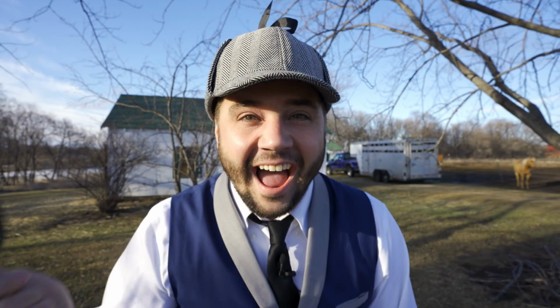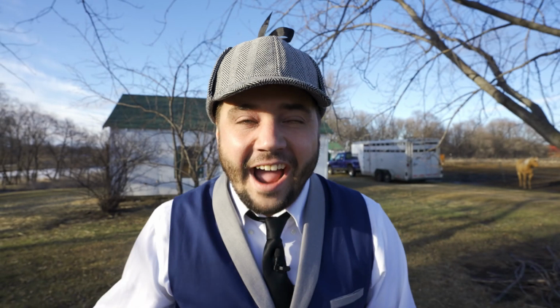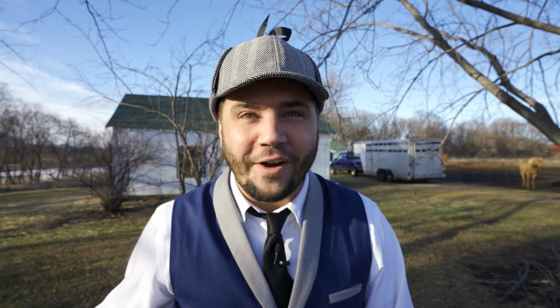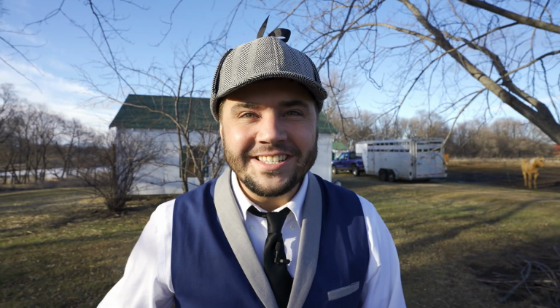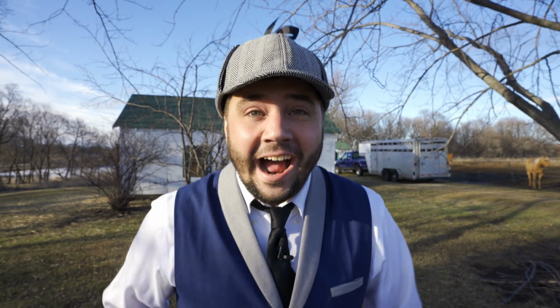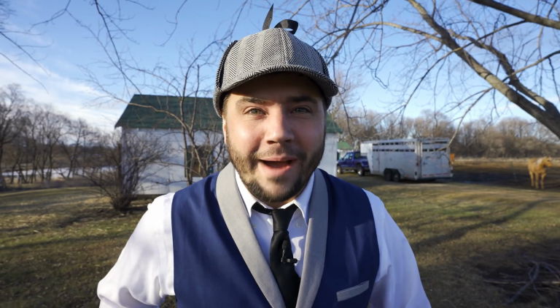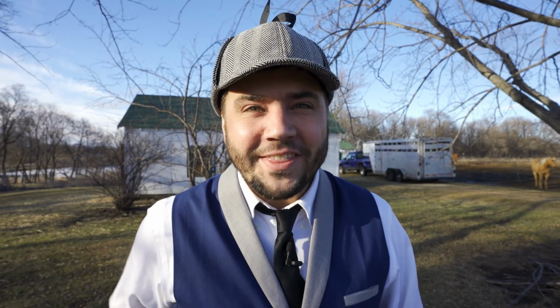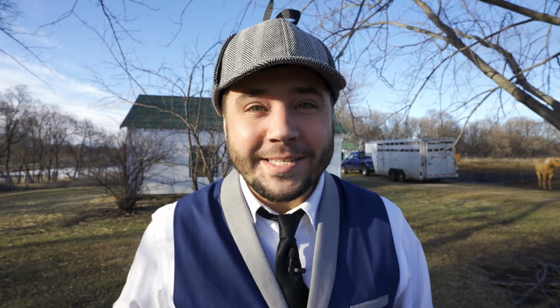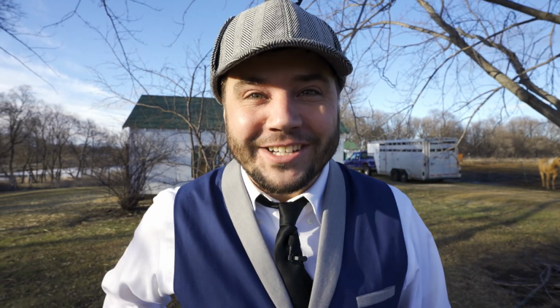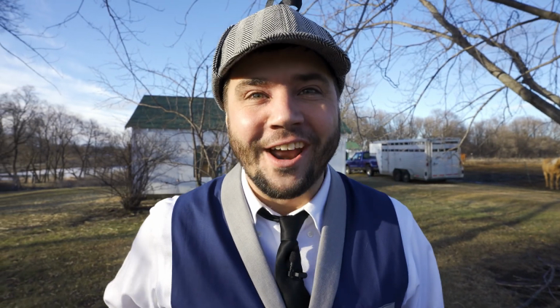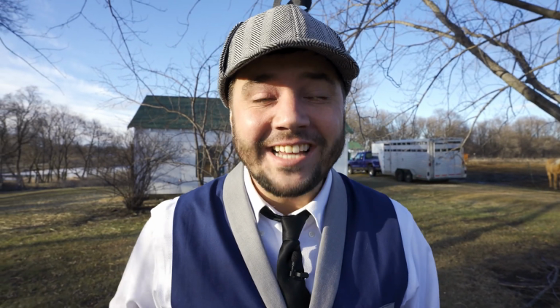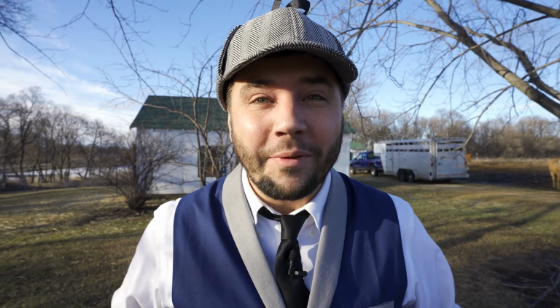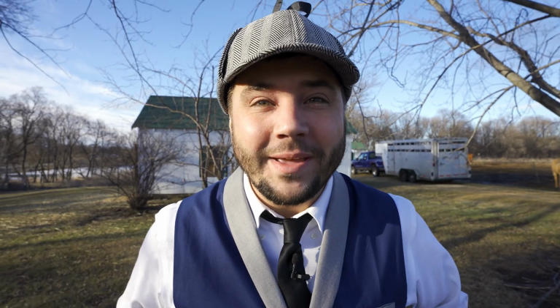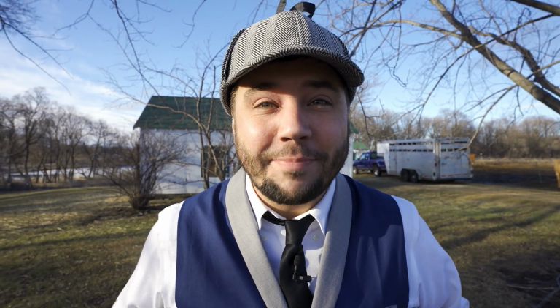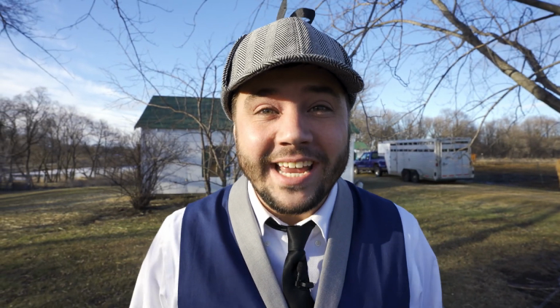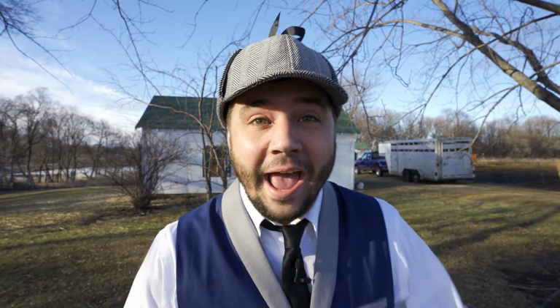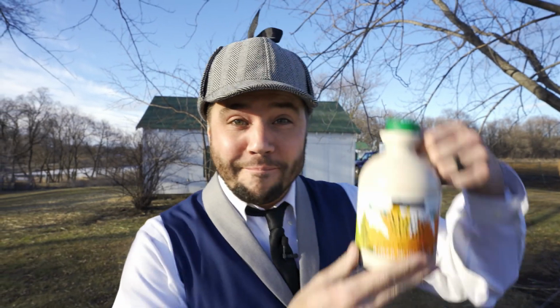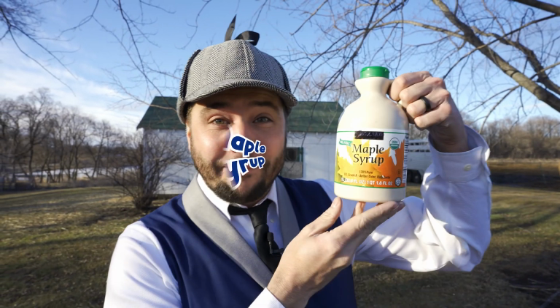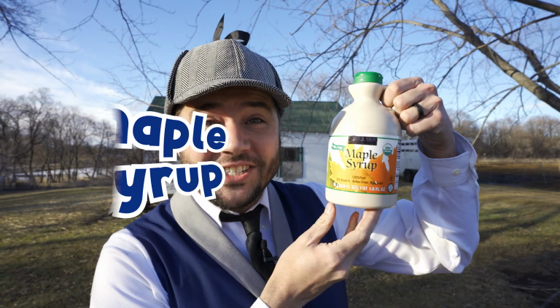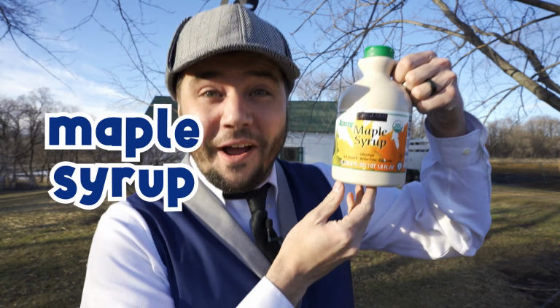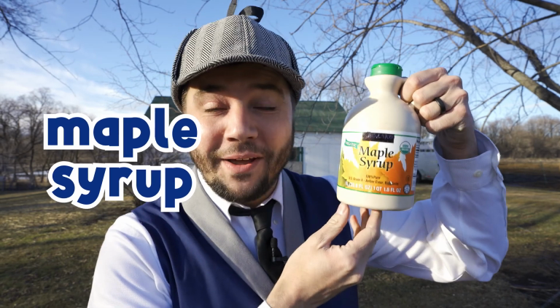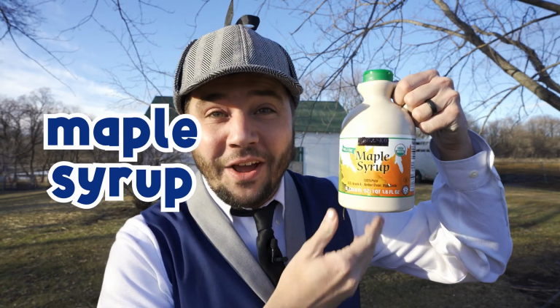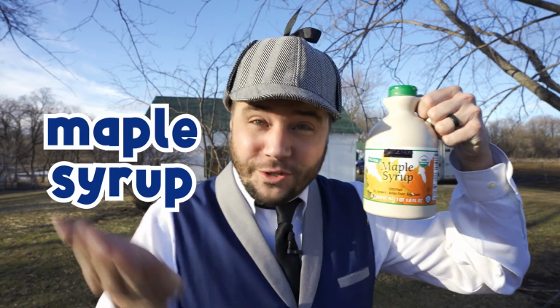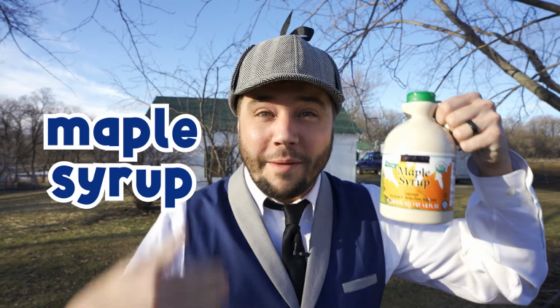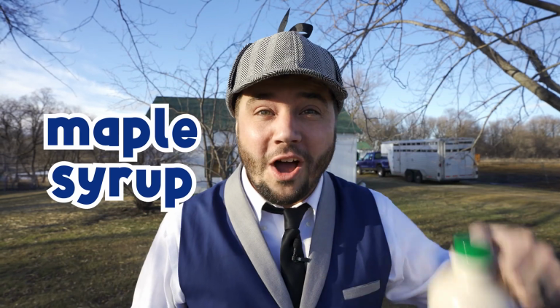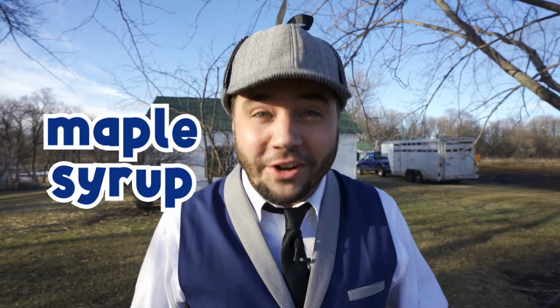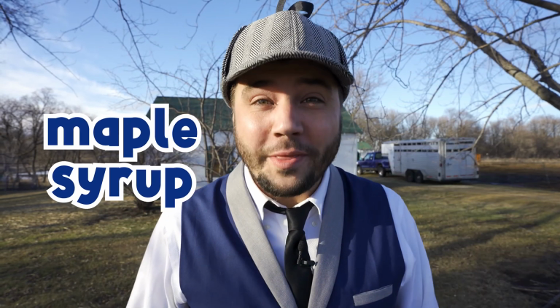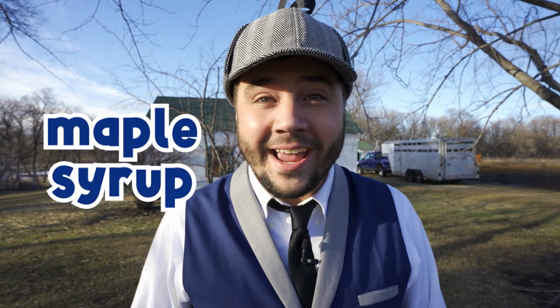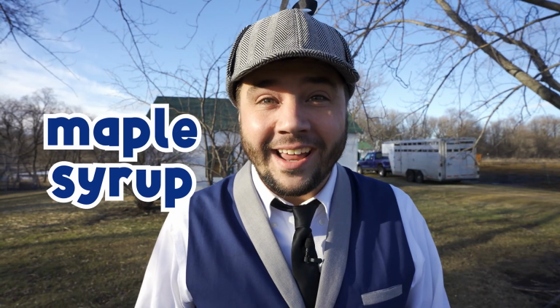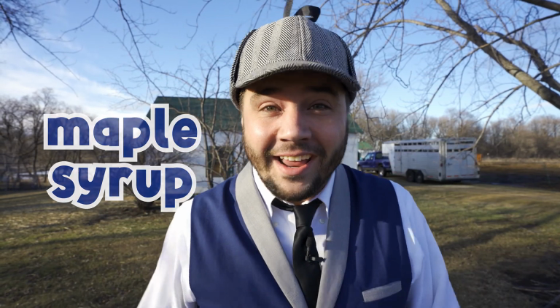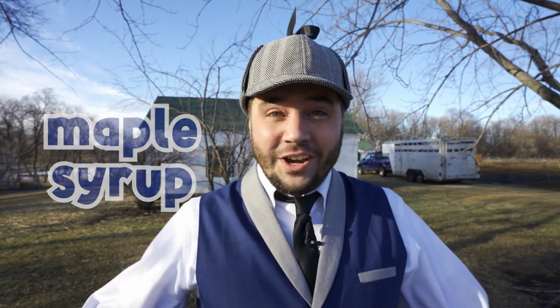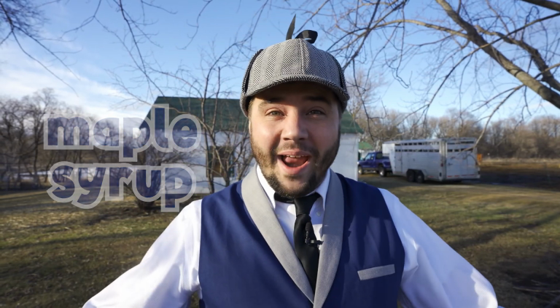Hi friends, I'm Ivan the Inspector. Today we're going to be inspecting maple syrup. Won't you come along and learn with me? Great!